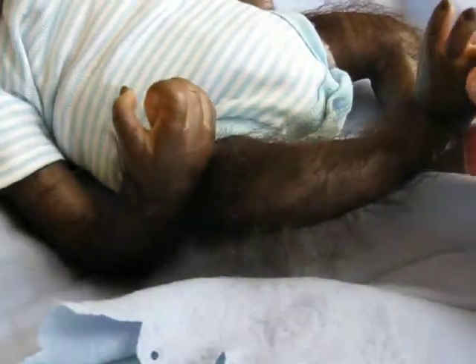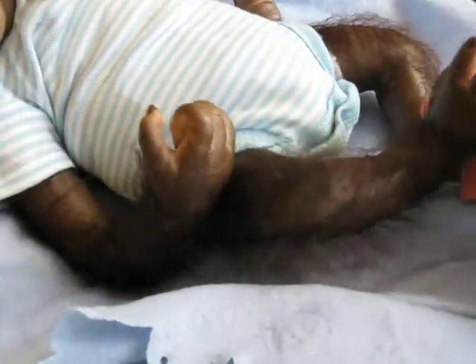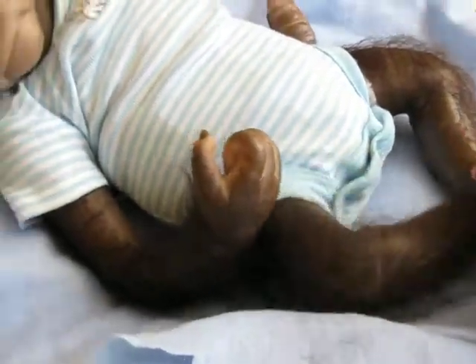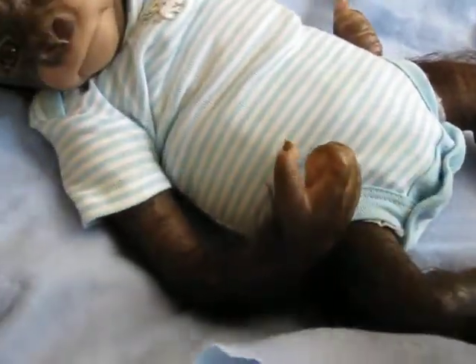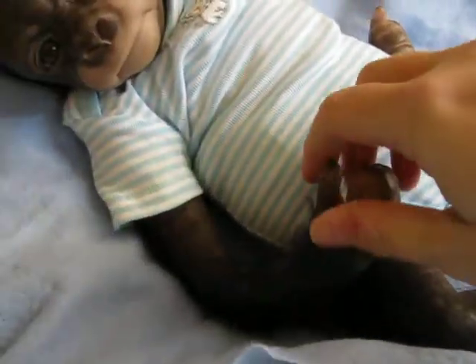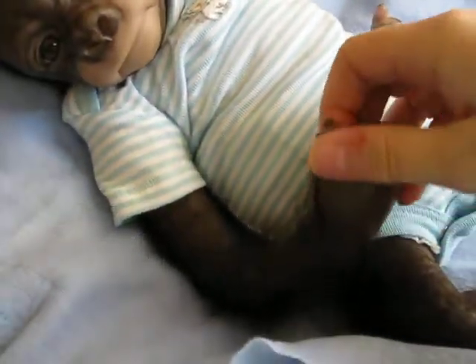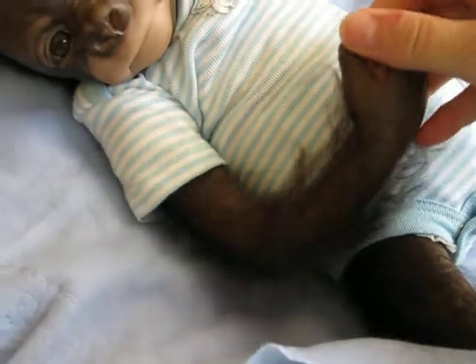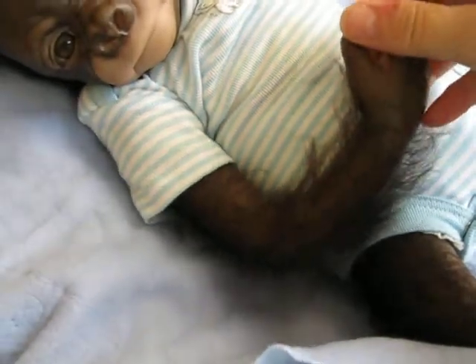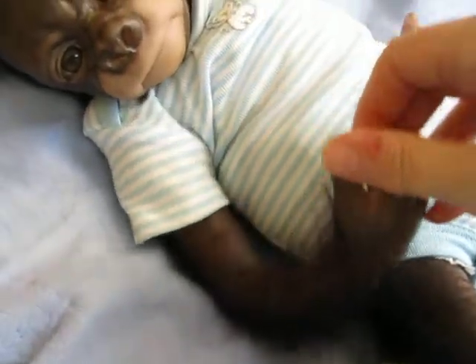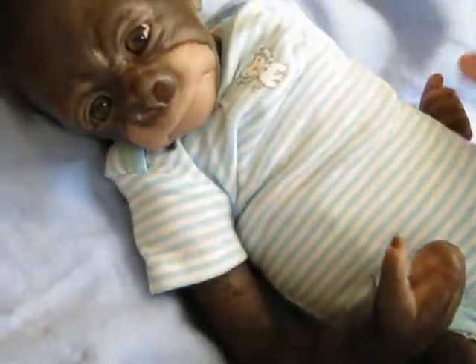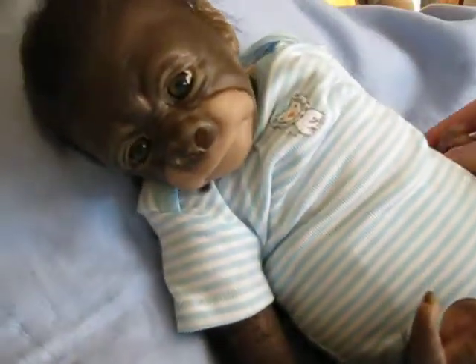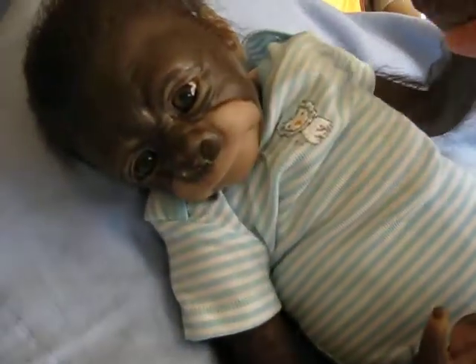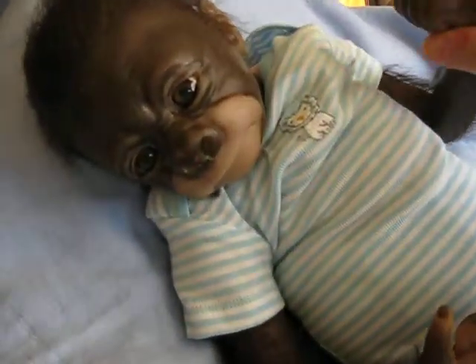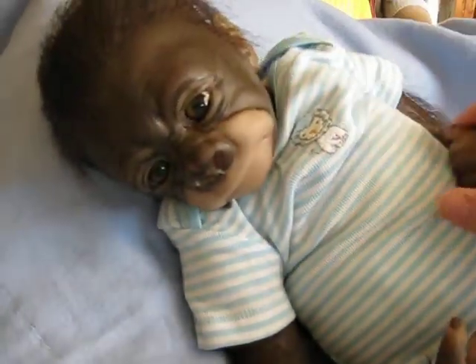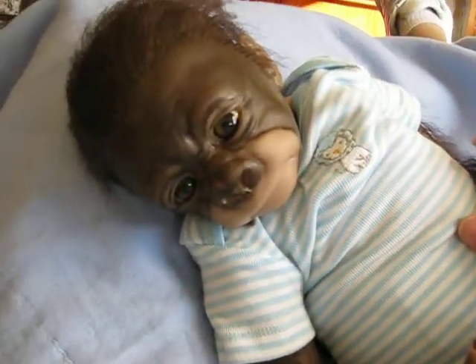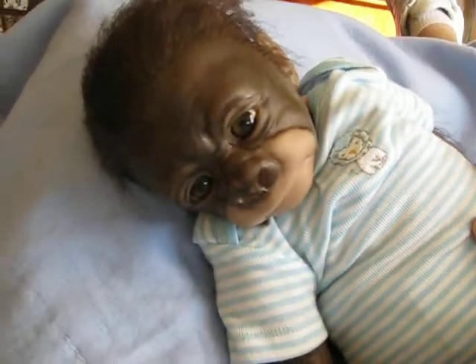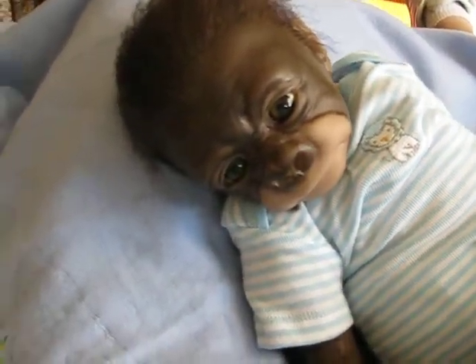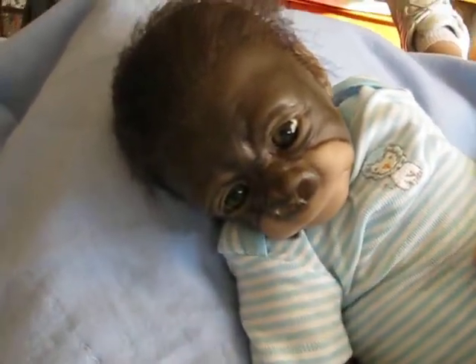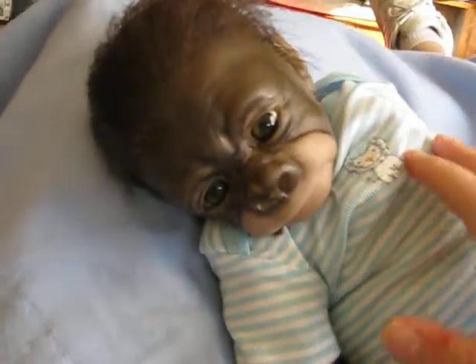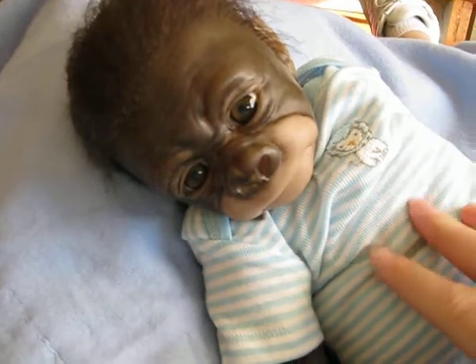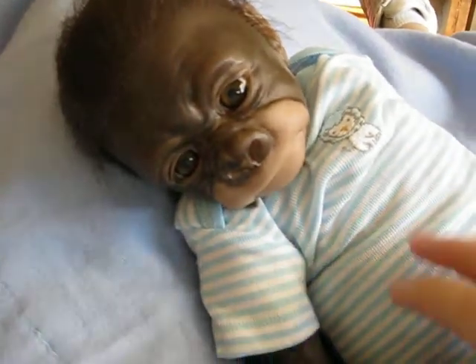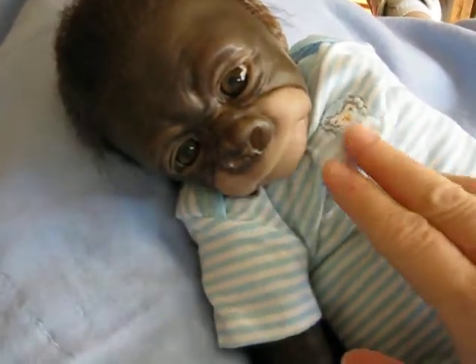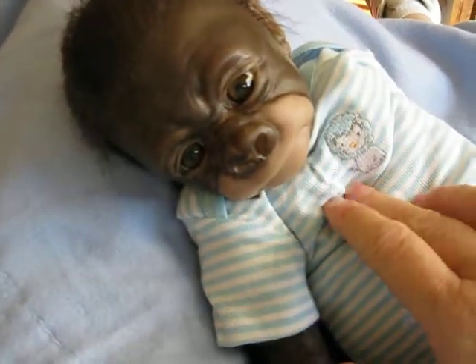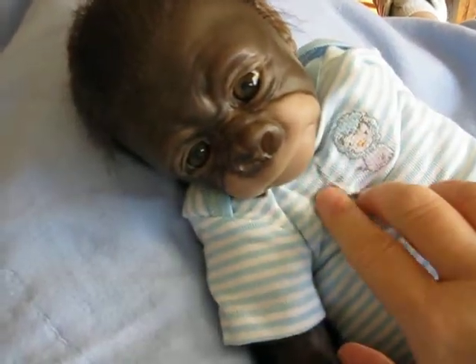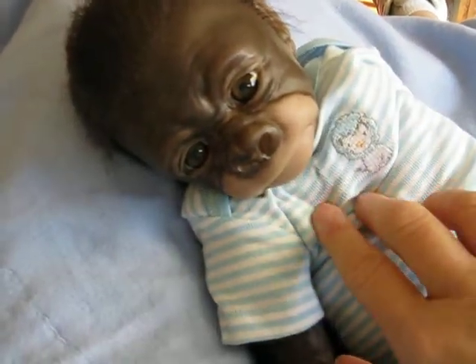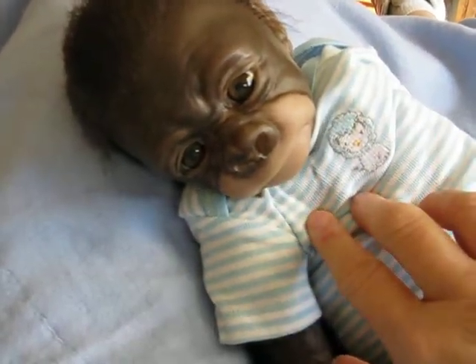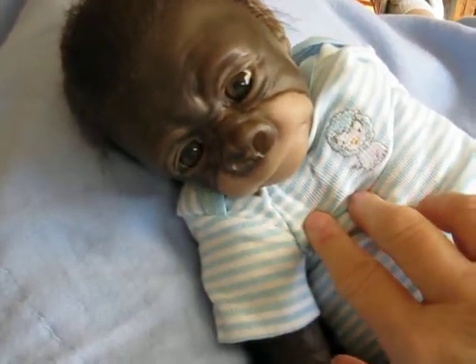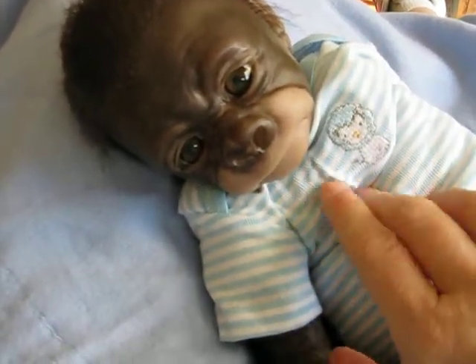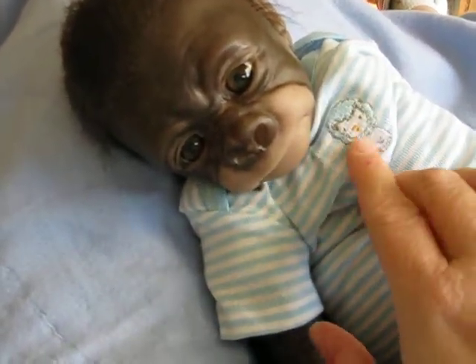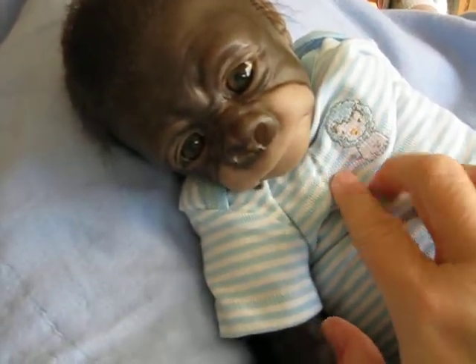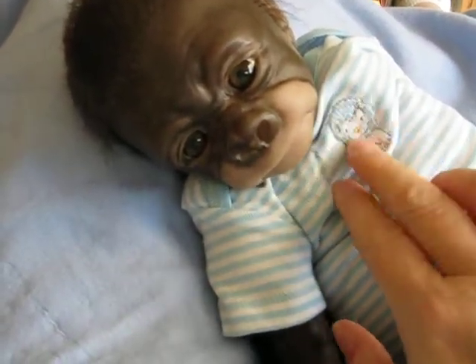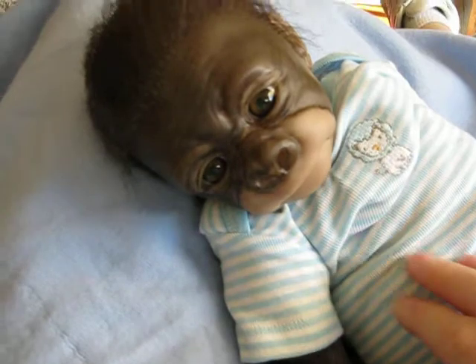He came pre-rooted, pre-painted, and with his eyes already put in, which is an easy thing to do. And he is just adorable. He's got on a little blue and white striped onesie with a little lion on the front.